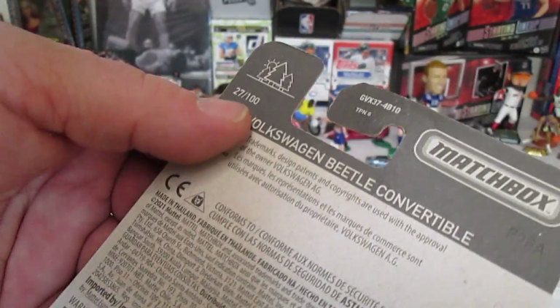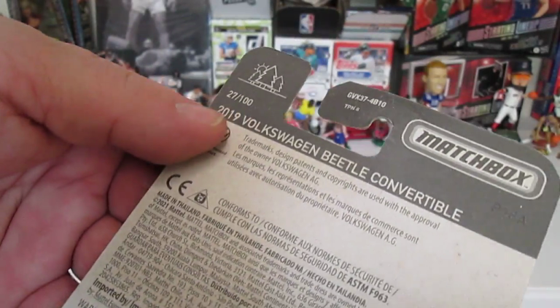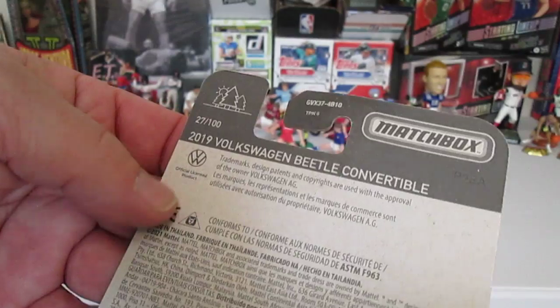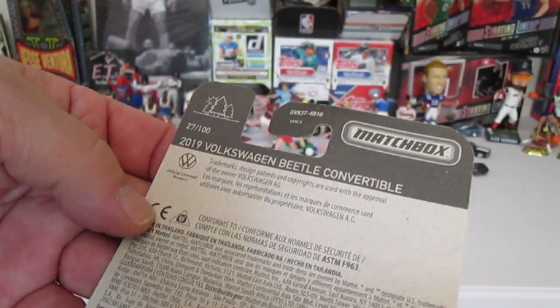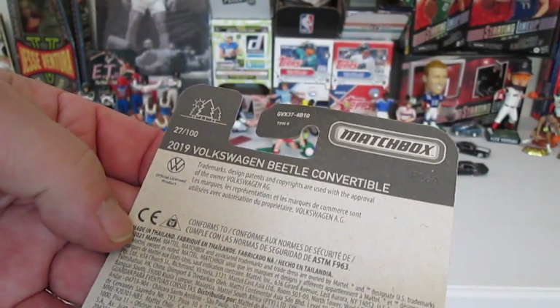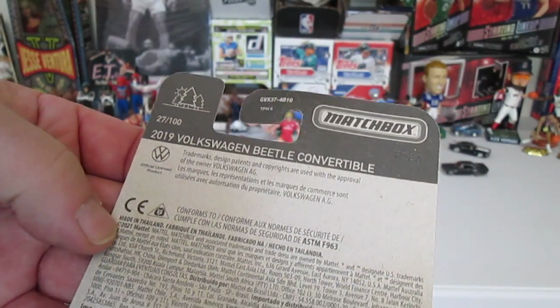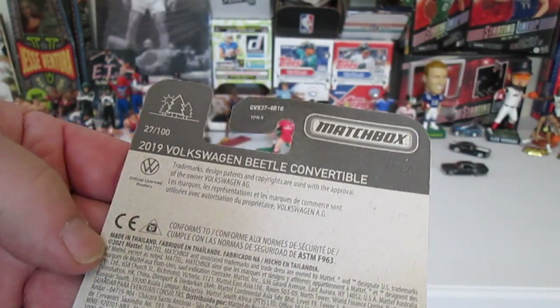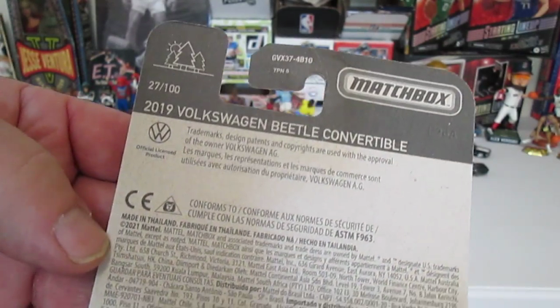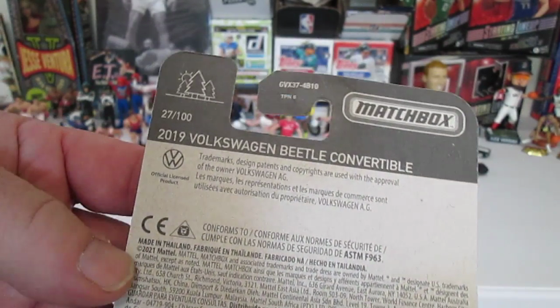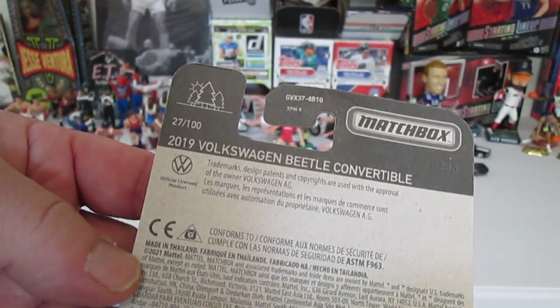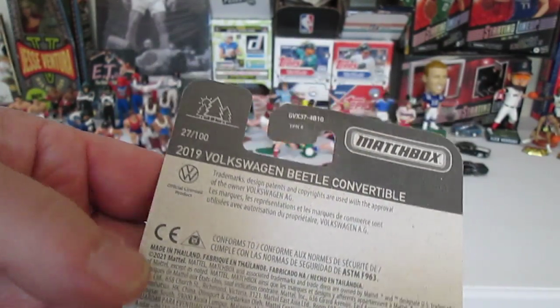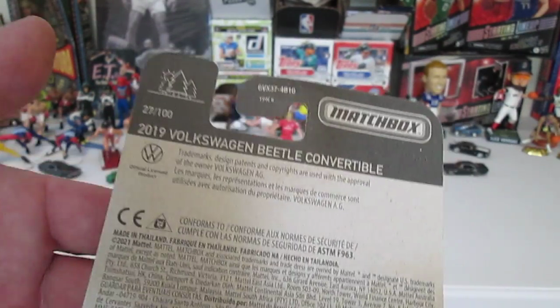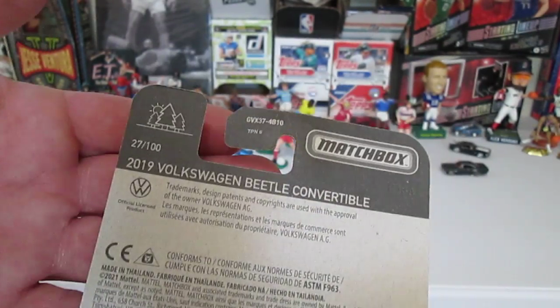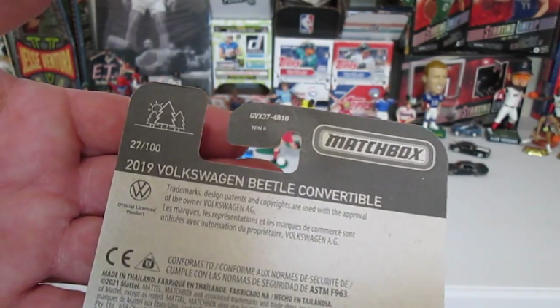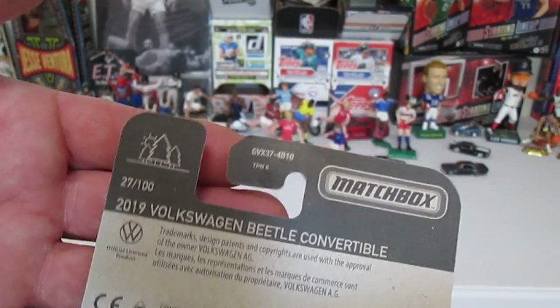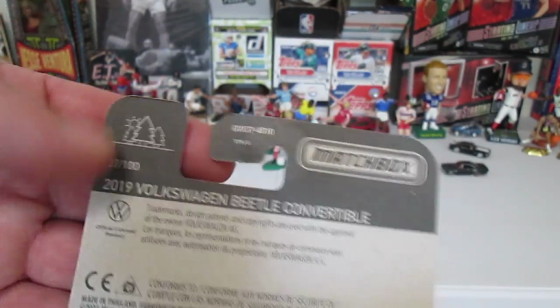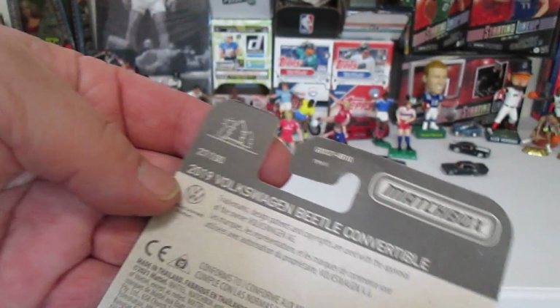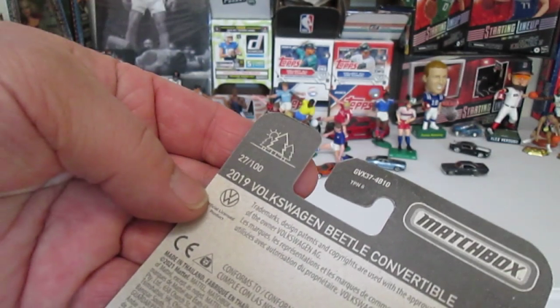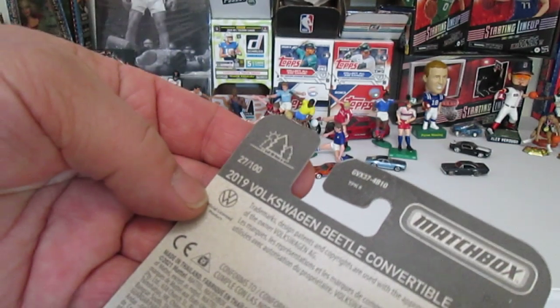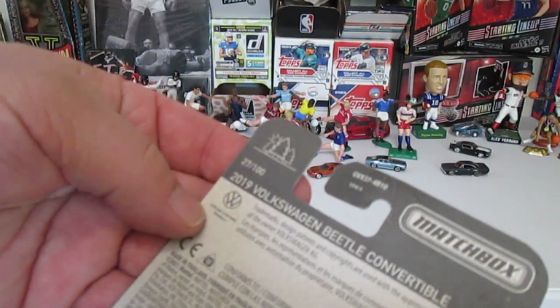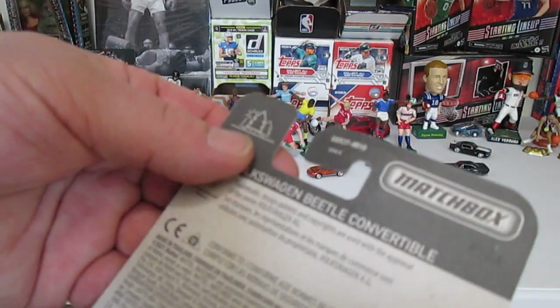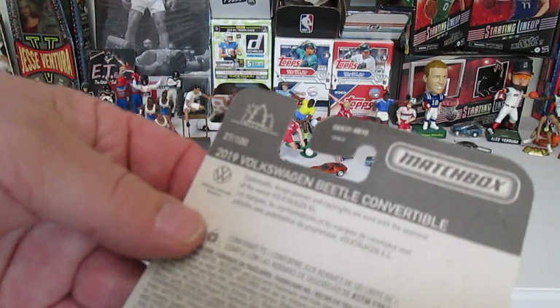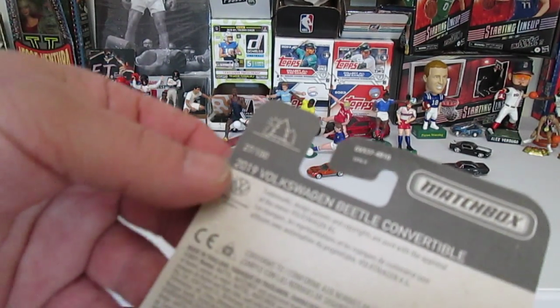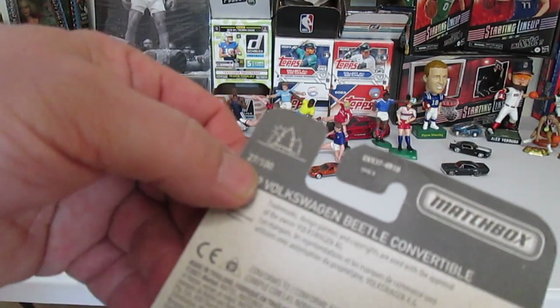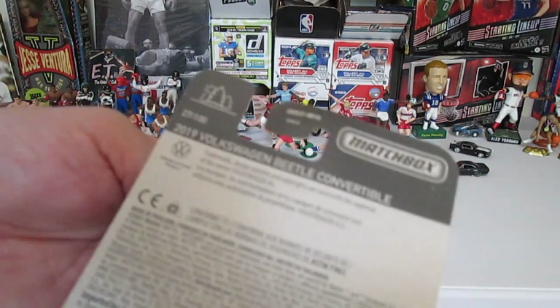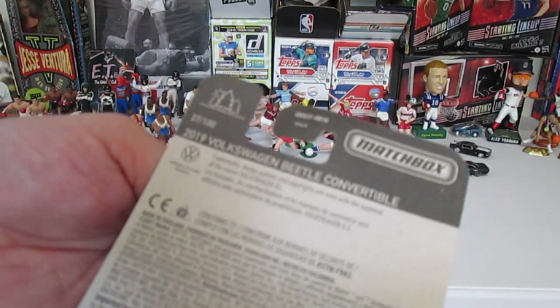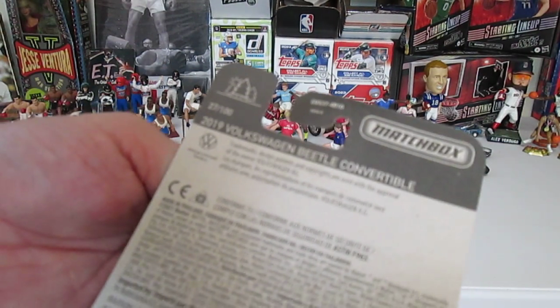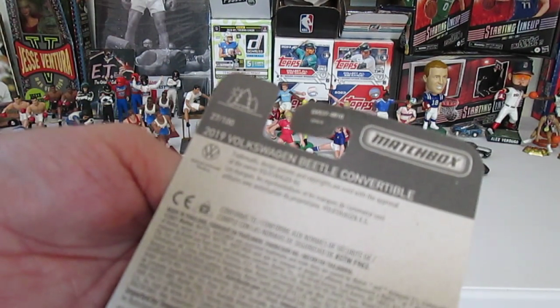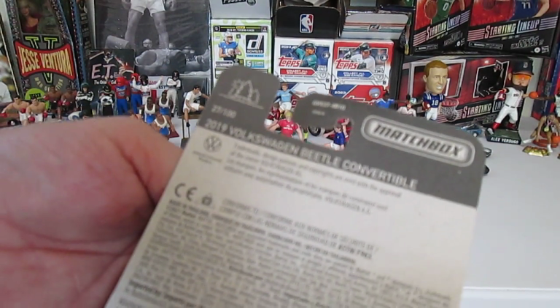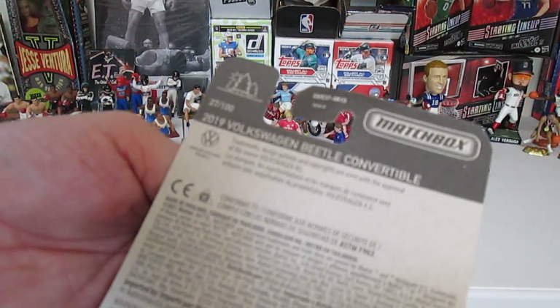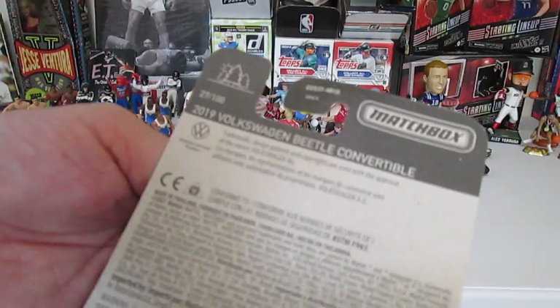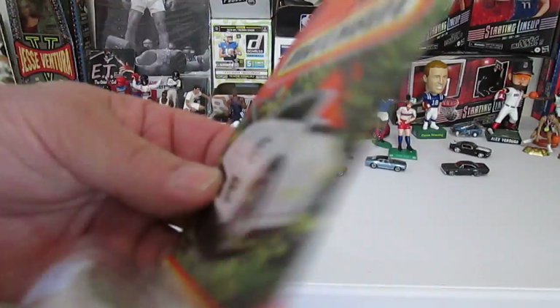I'm not sure what year this is — we're in the era of 2021, it could be a 2023 or 2024. 27 of 100. Made in Thailand.